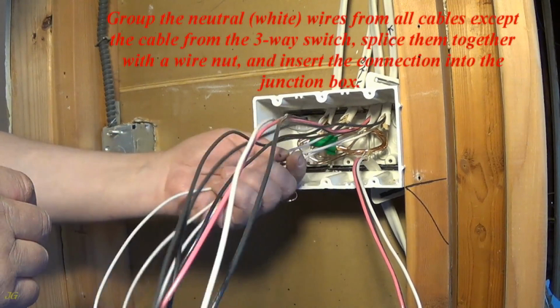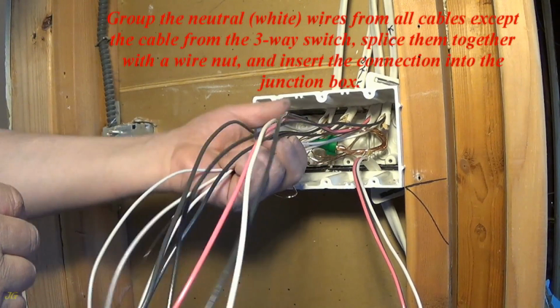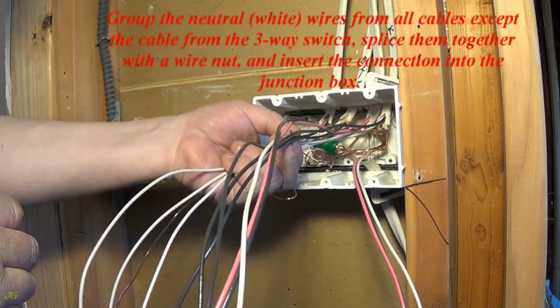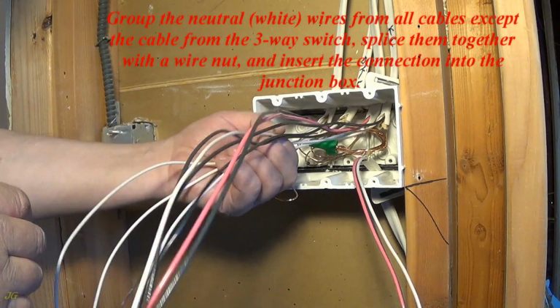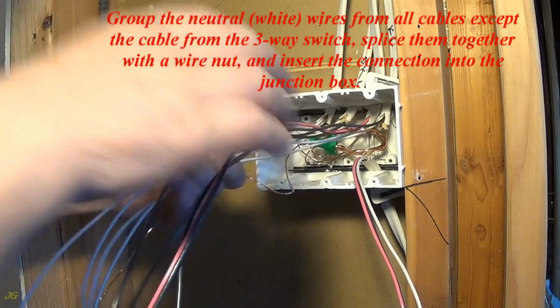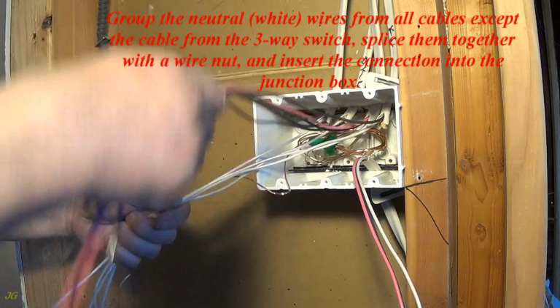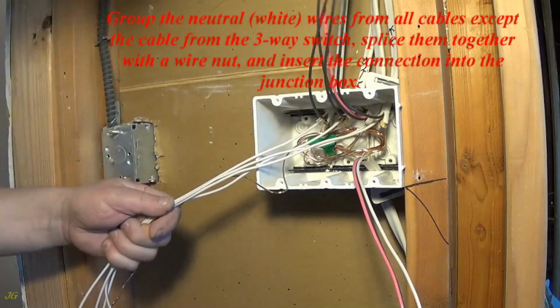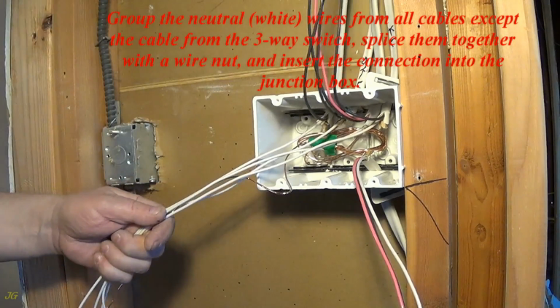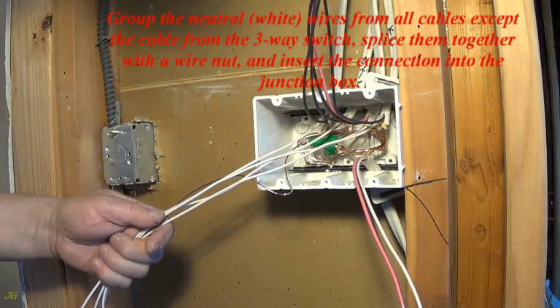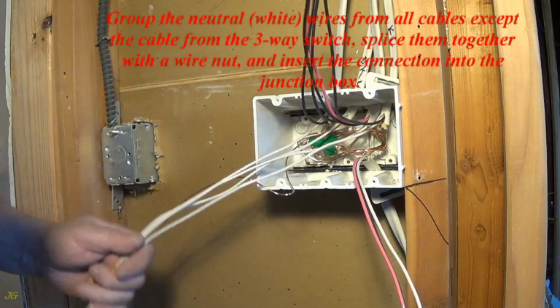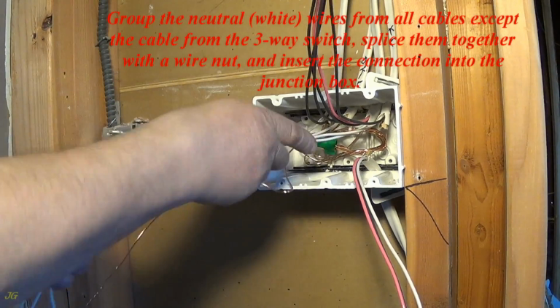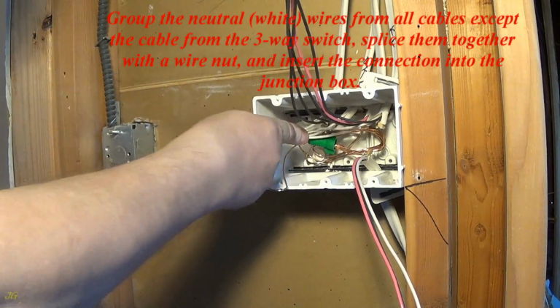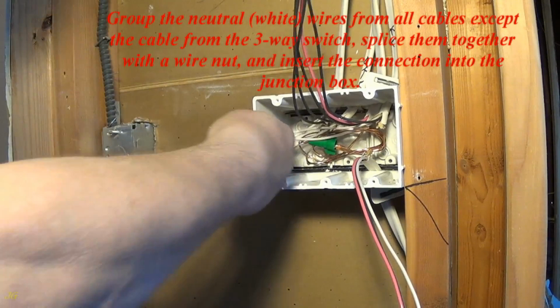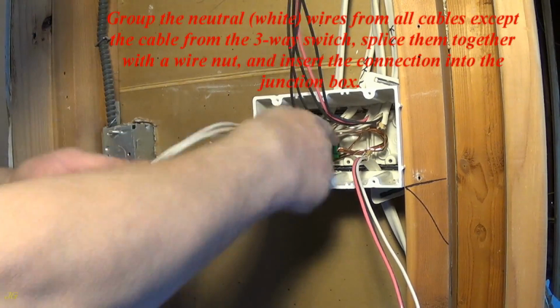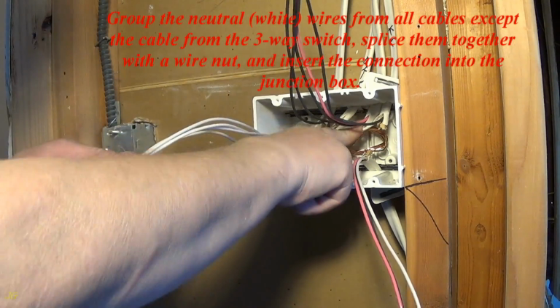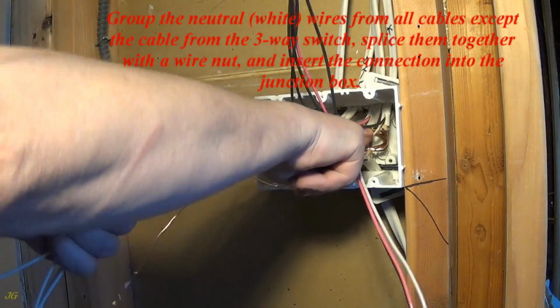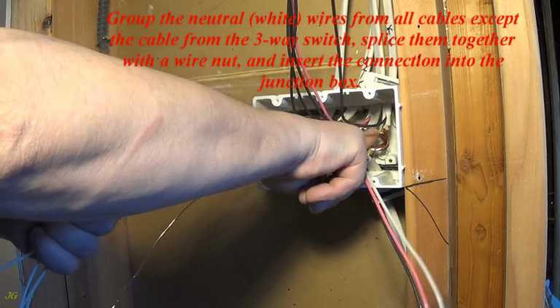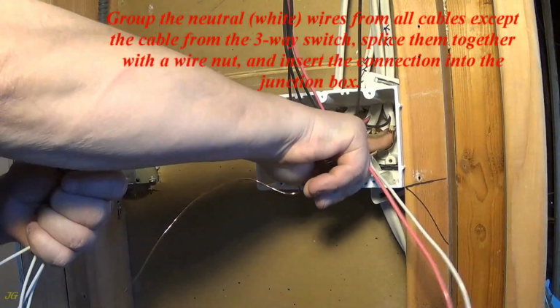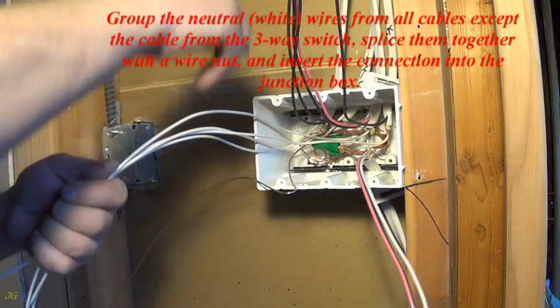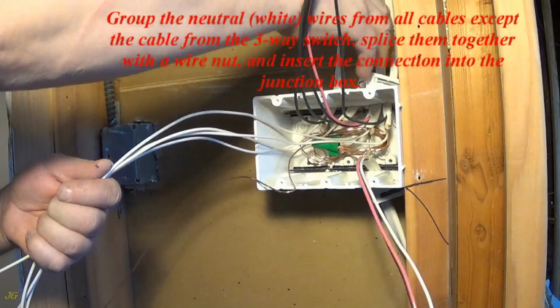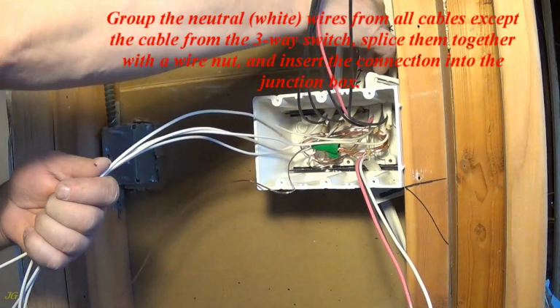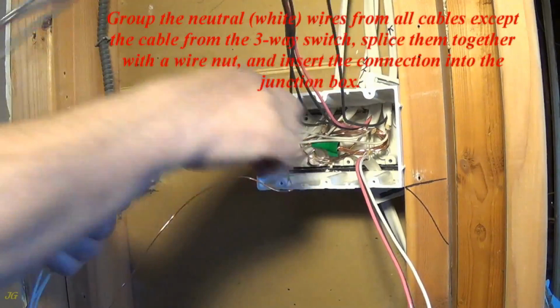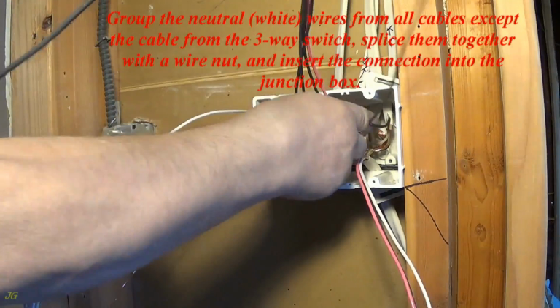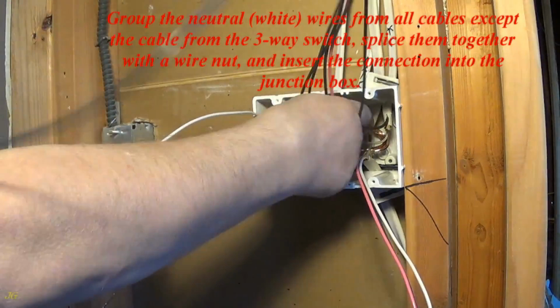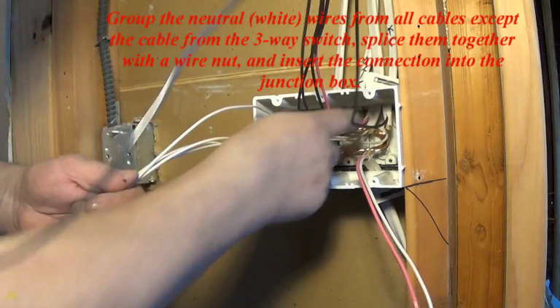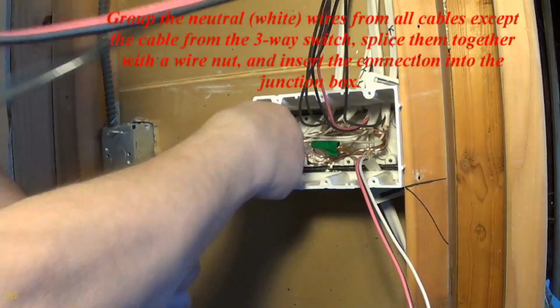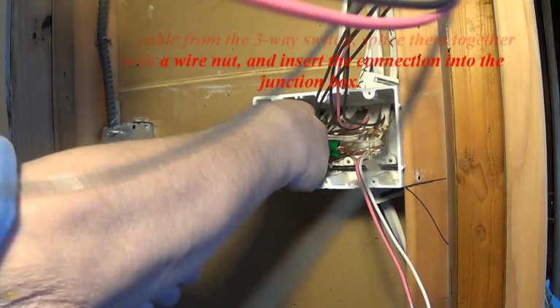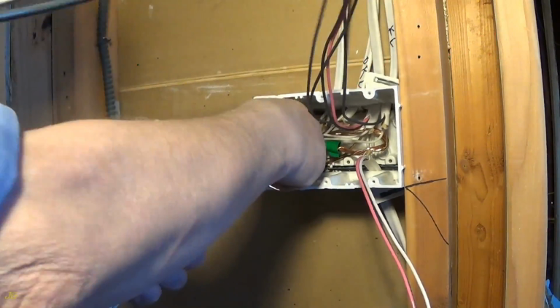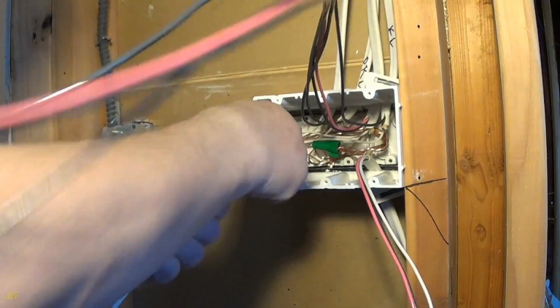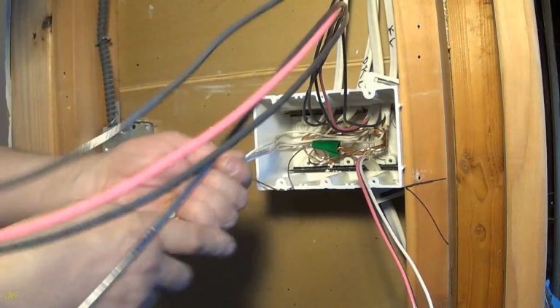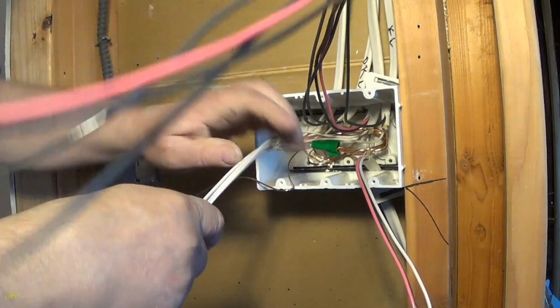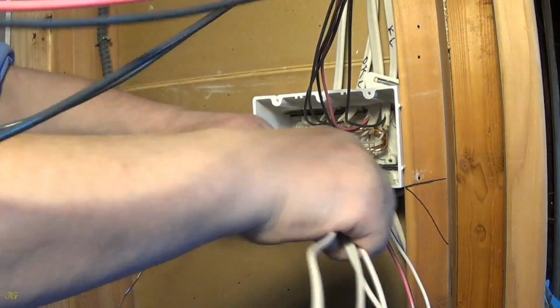Group the neutral, white wires from all cables except the cable from the three-way switch. Splice them together with a wire nut, and insert the connection into the junction box.